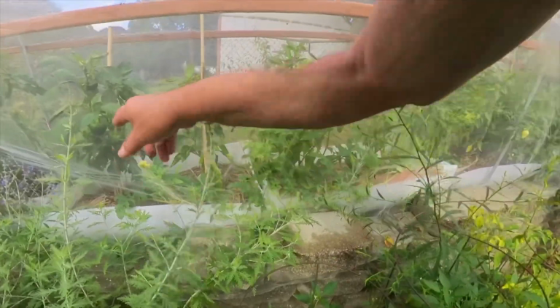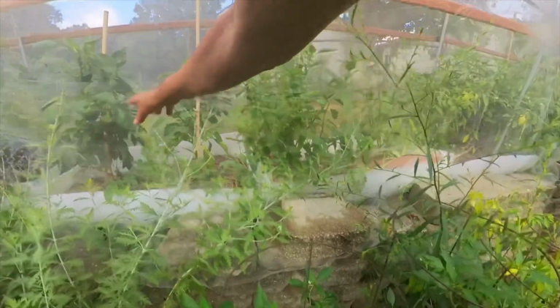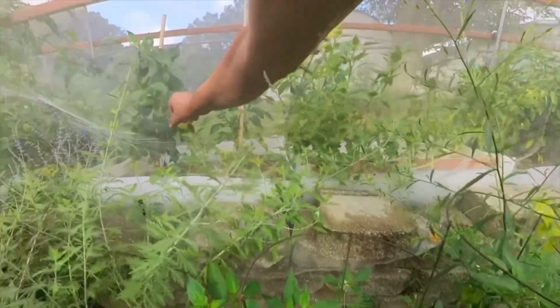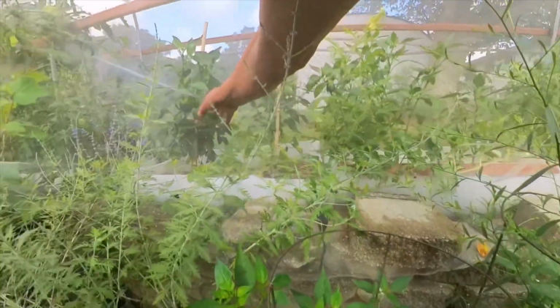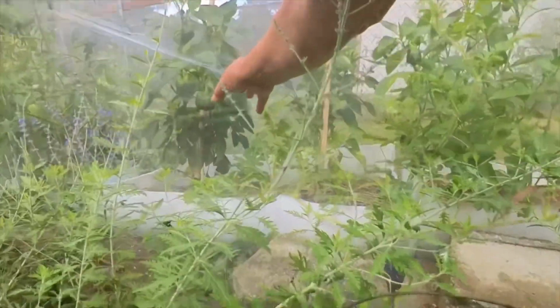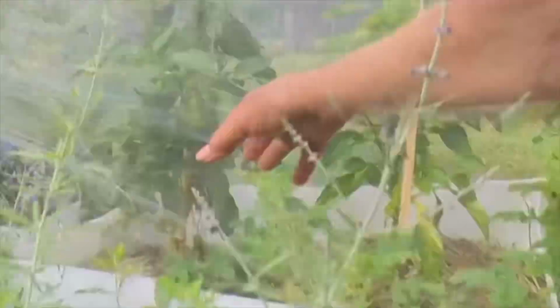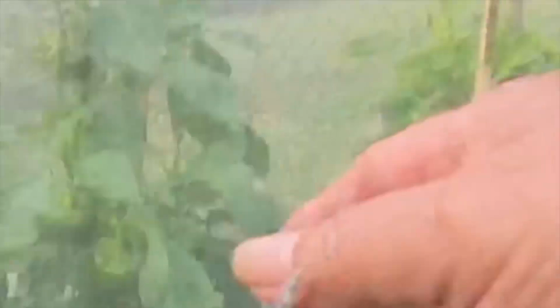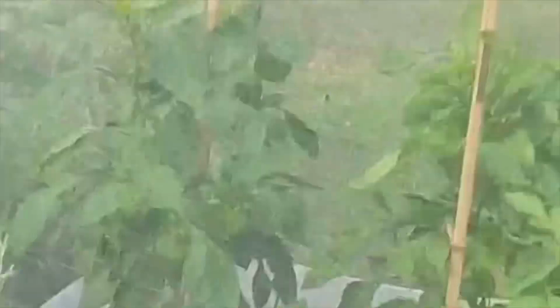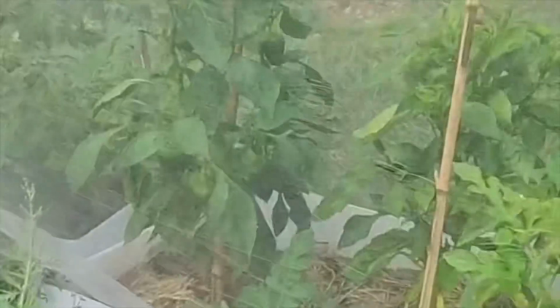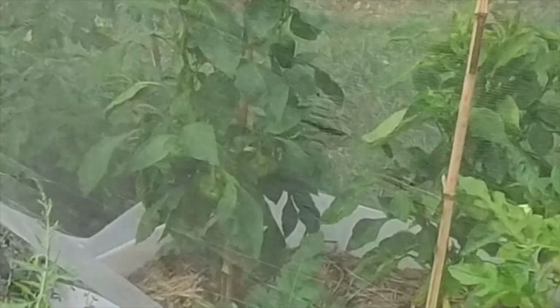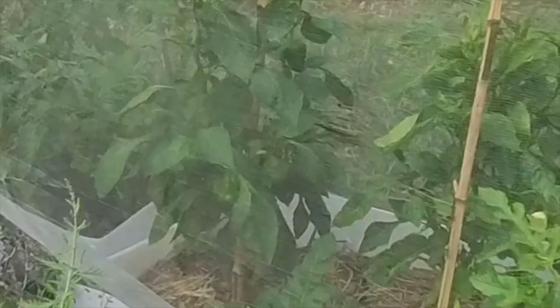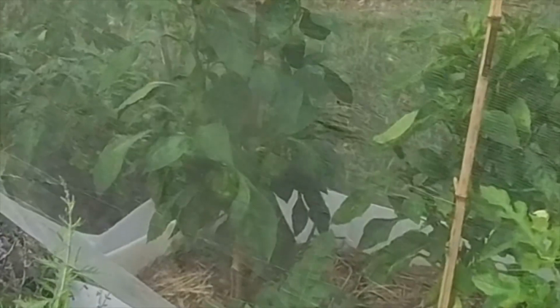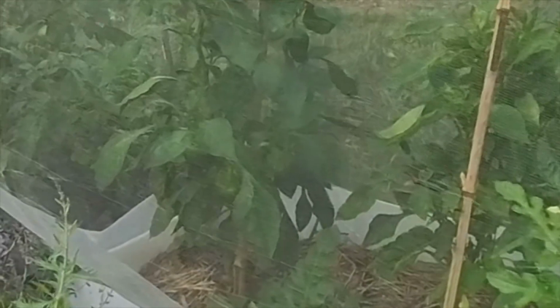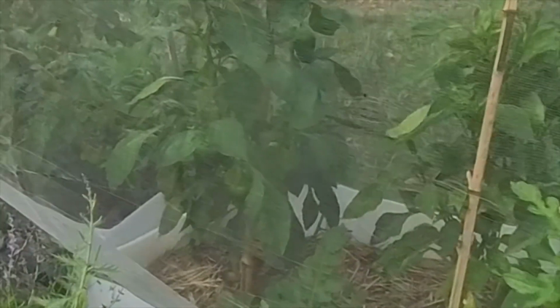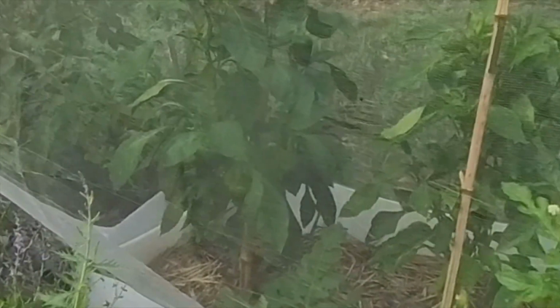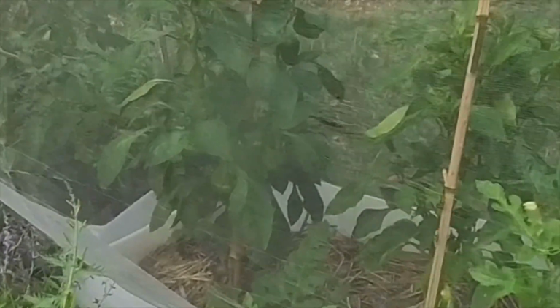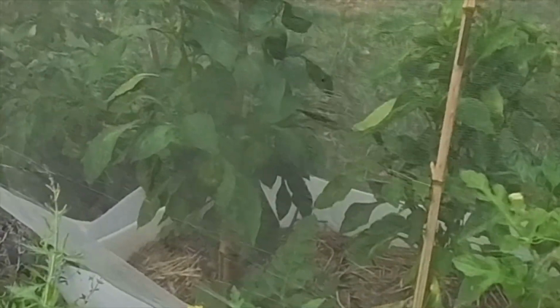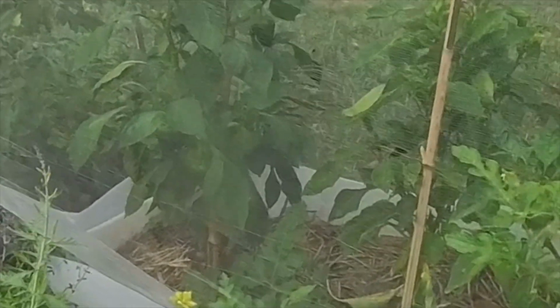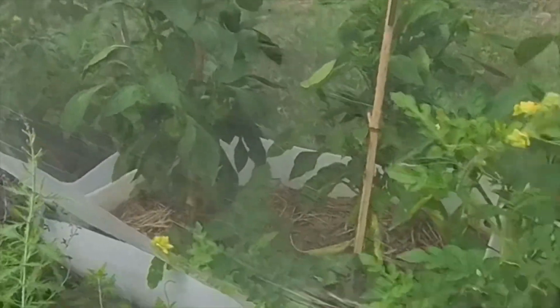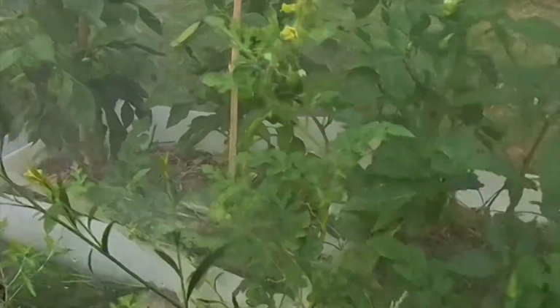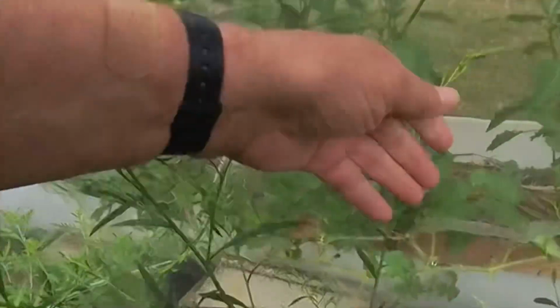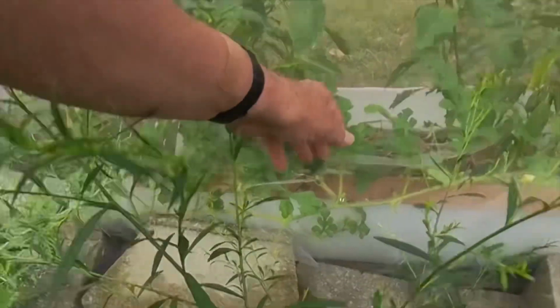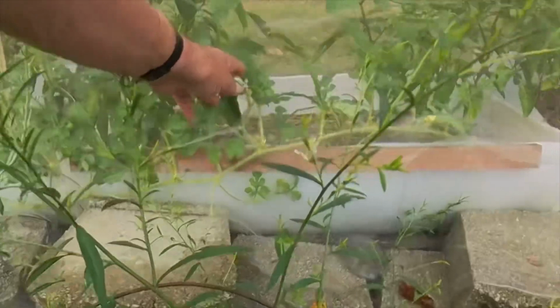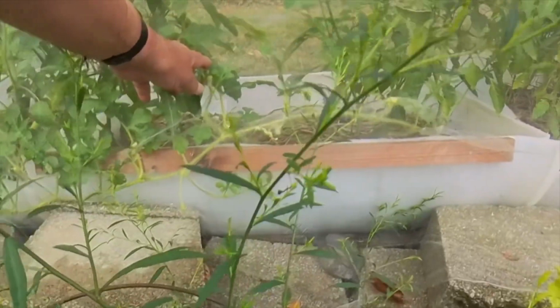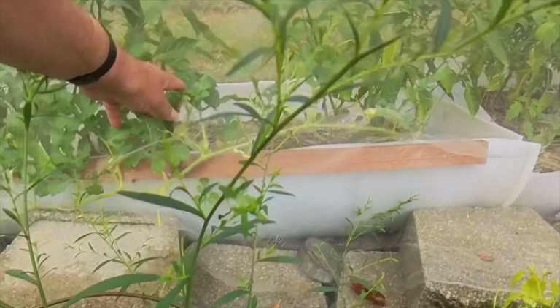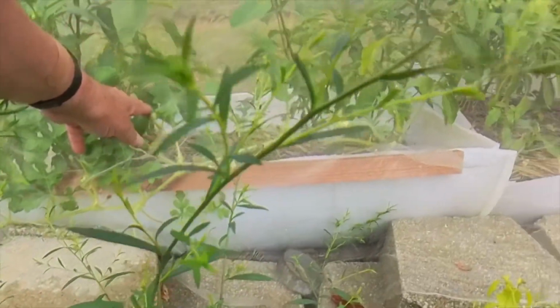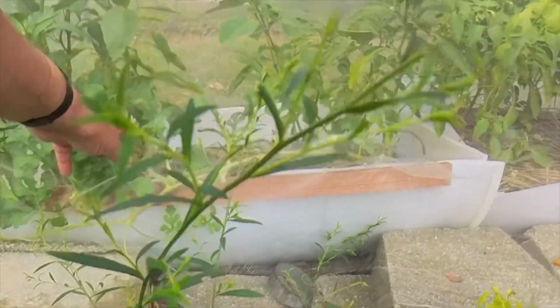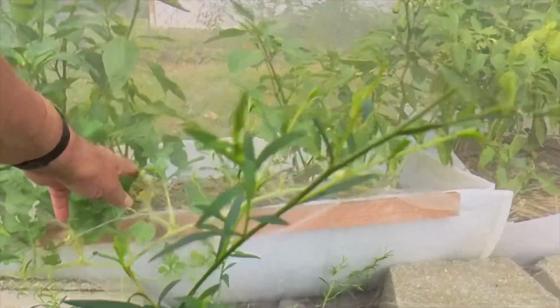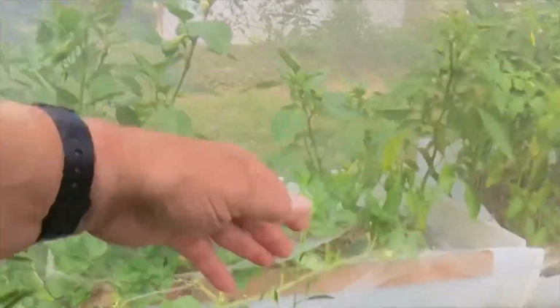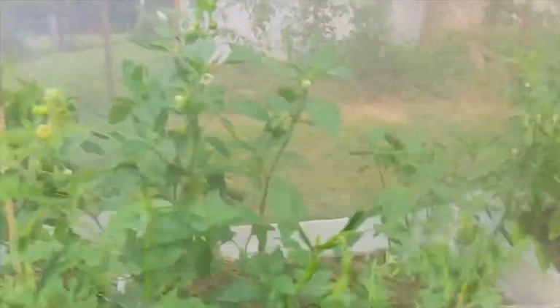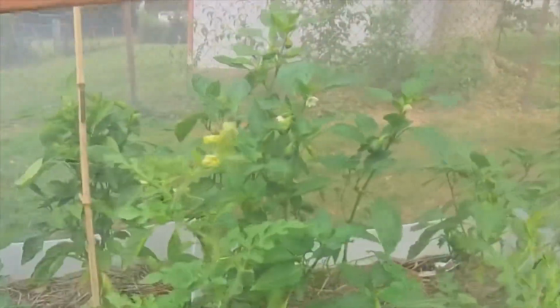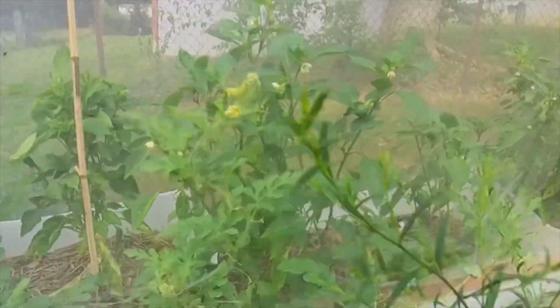These are the bell peppers. I might pick that one on the other side — I think I'll pick those. And these are the sweet peppers — they're getting as big as bell peppers.